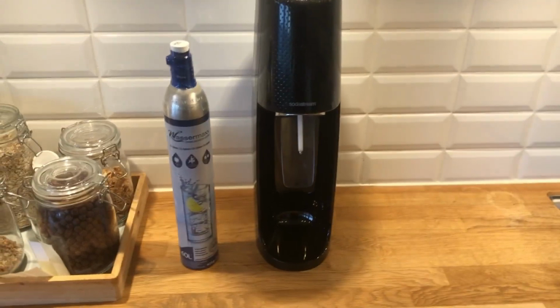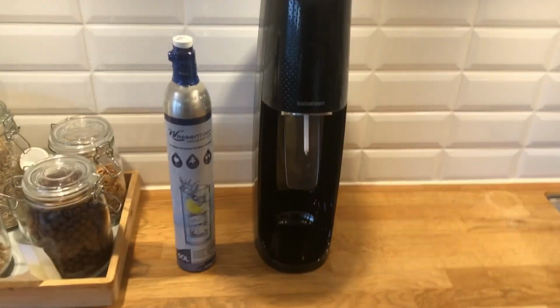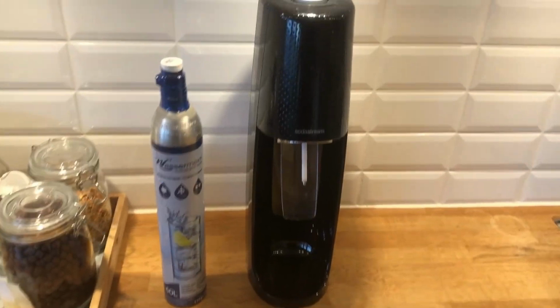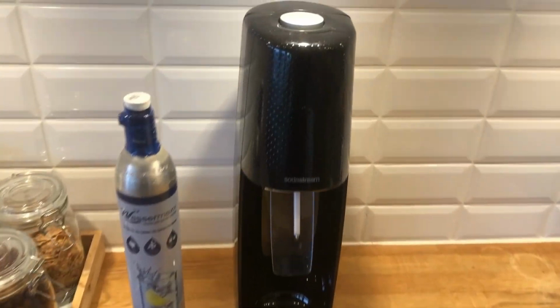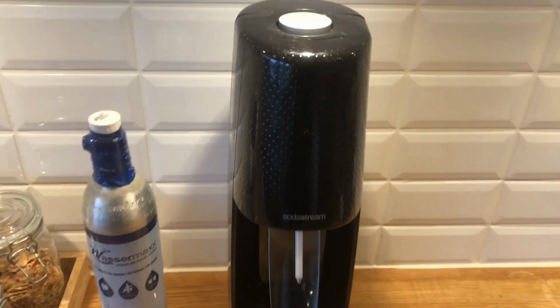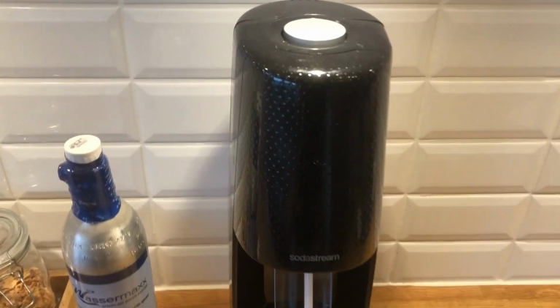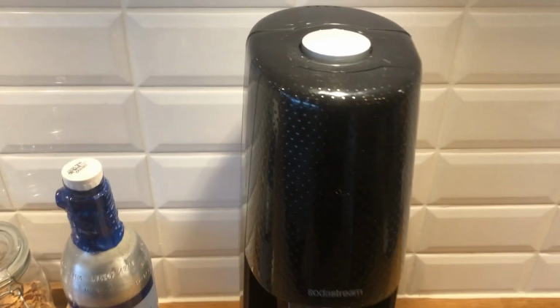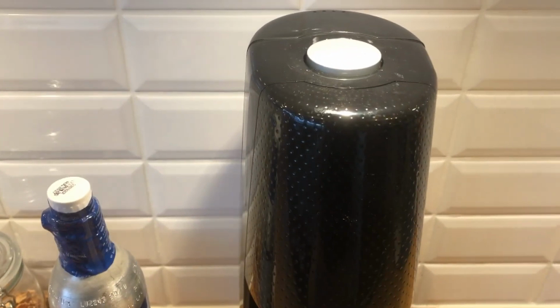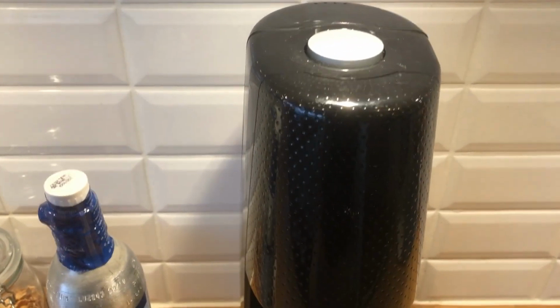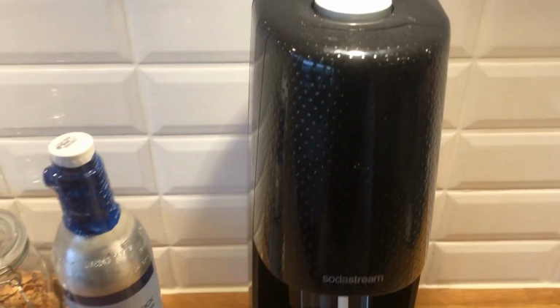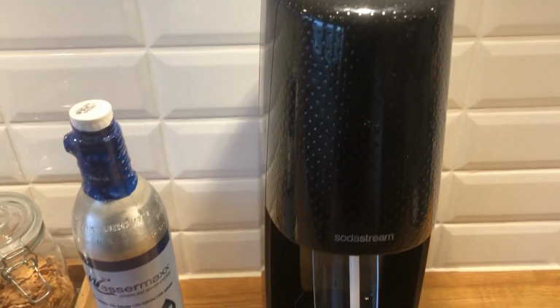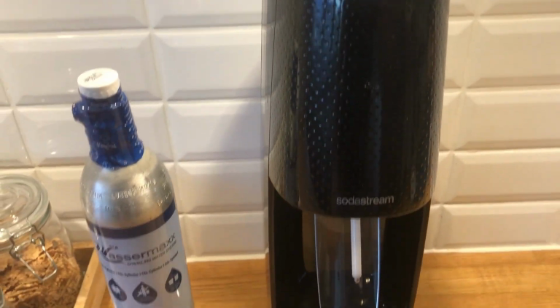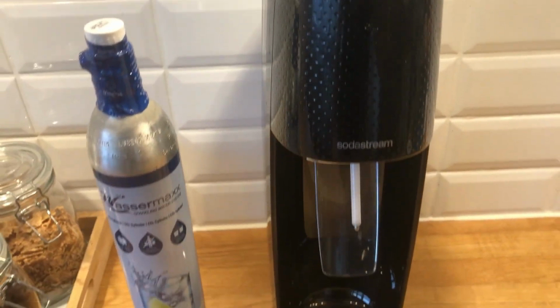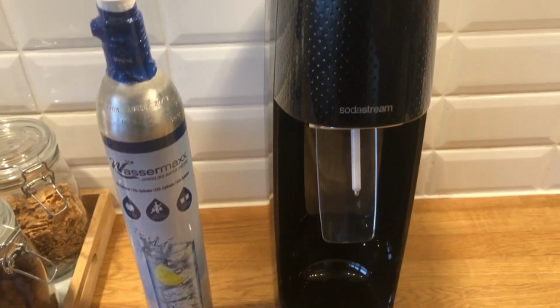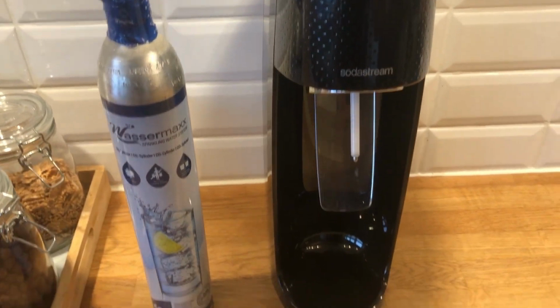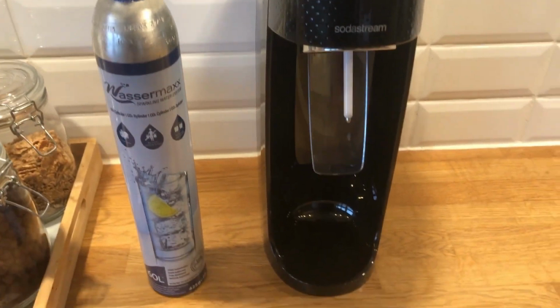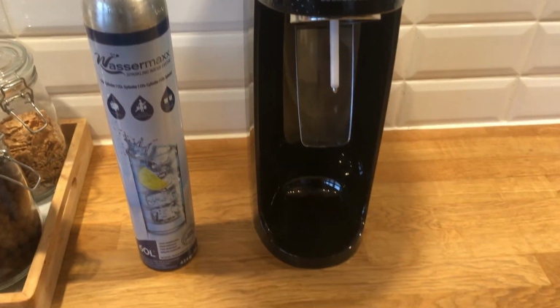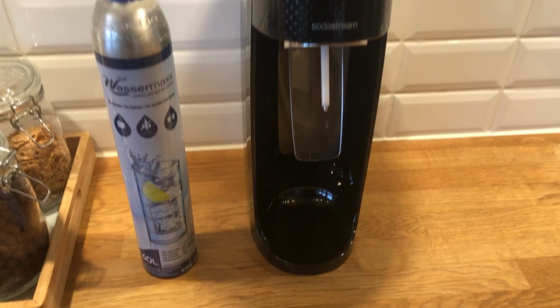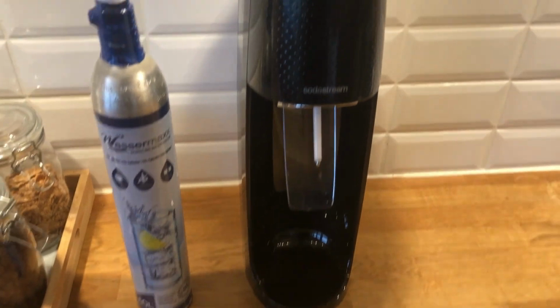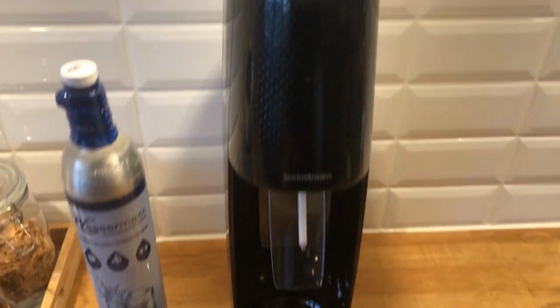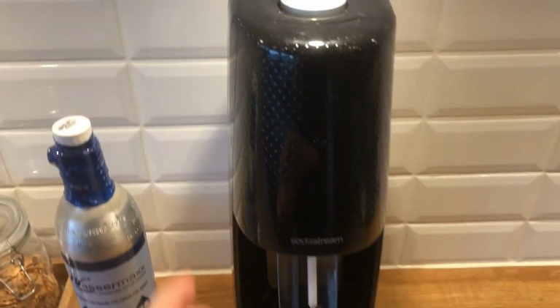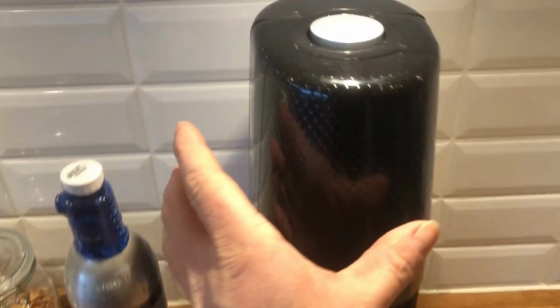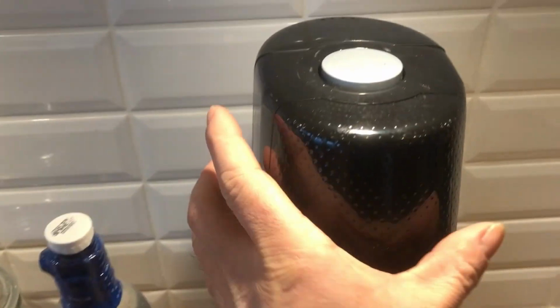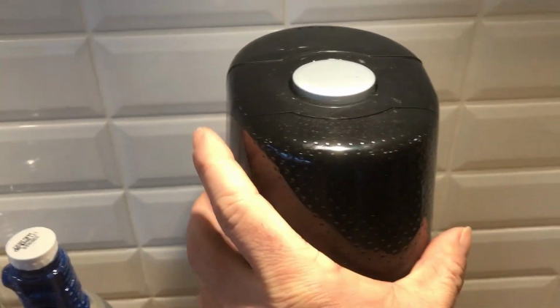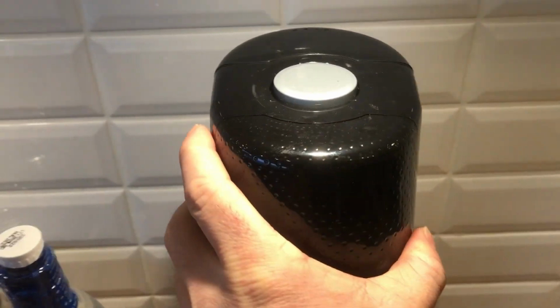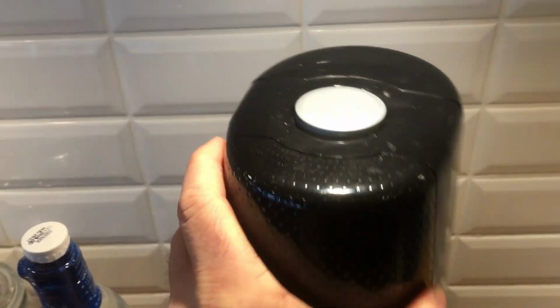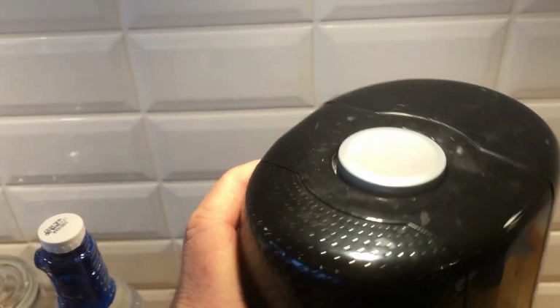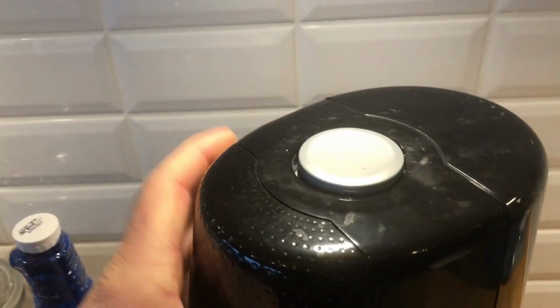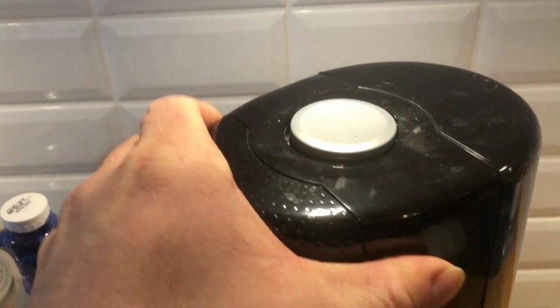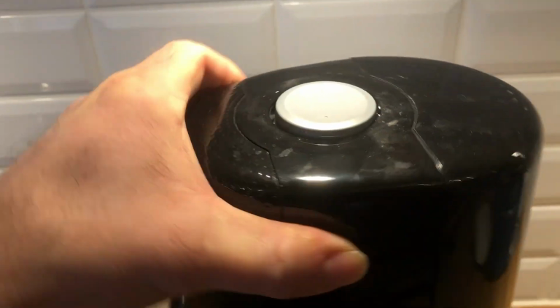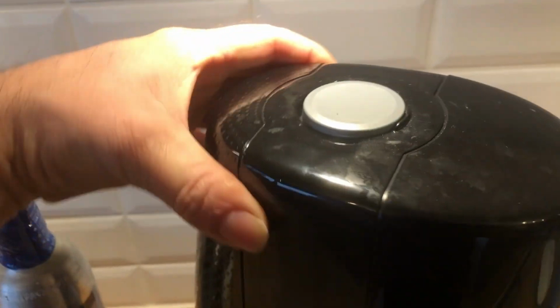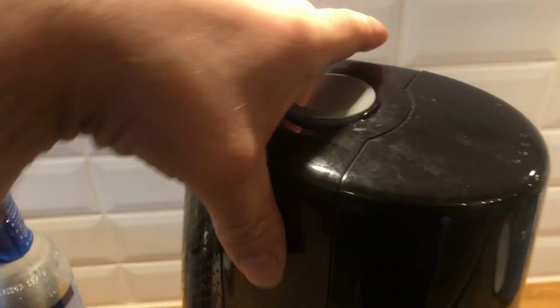Hello, in this quick video I'm going to teach you how to set up your SodaStream. Be sure to watch the video to the end so you don't miss any details.